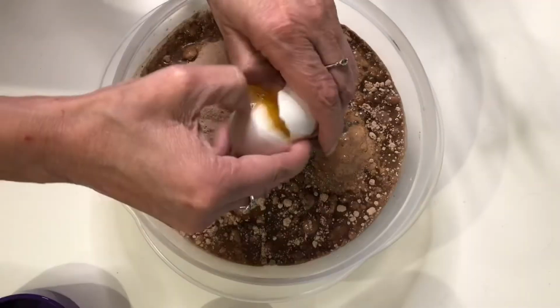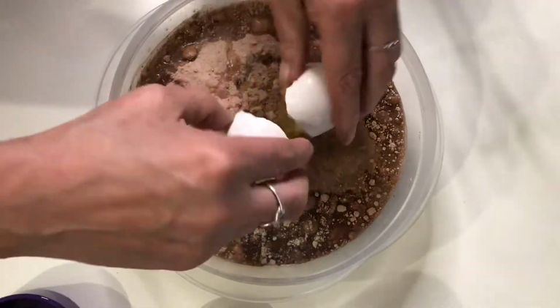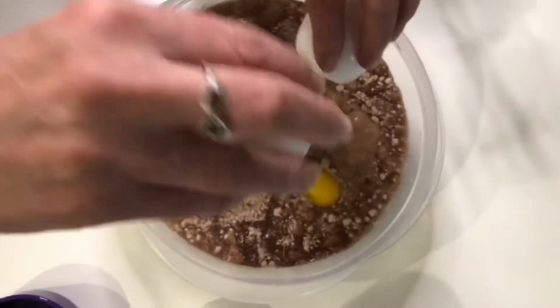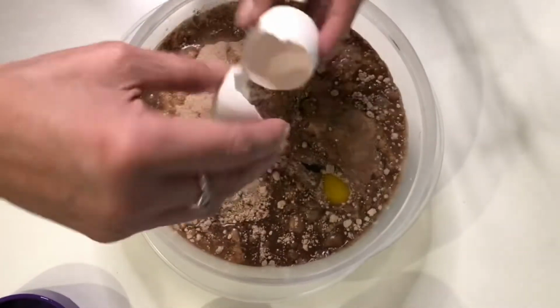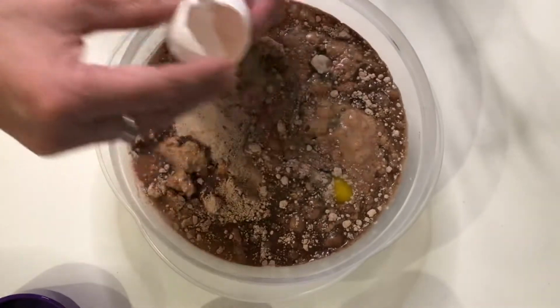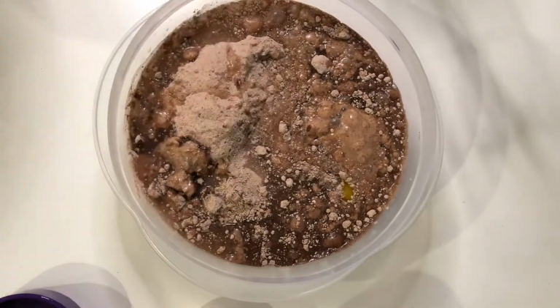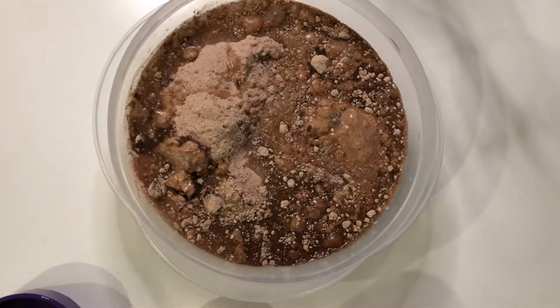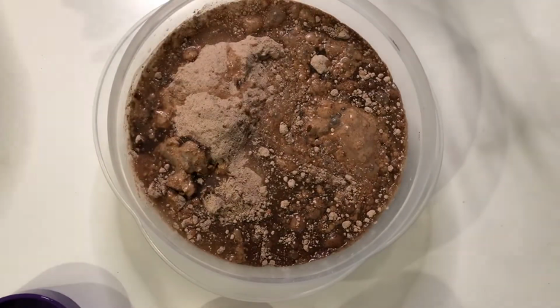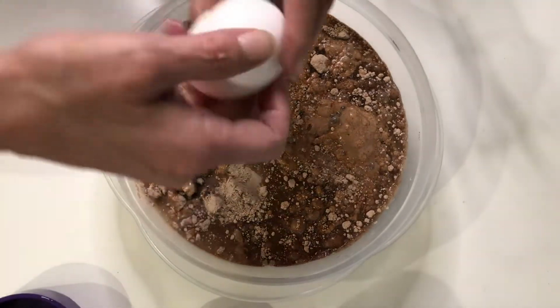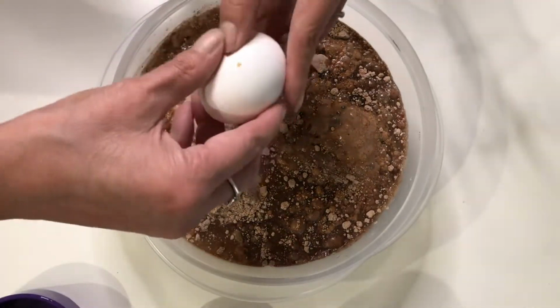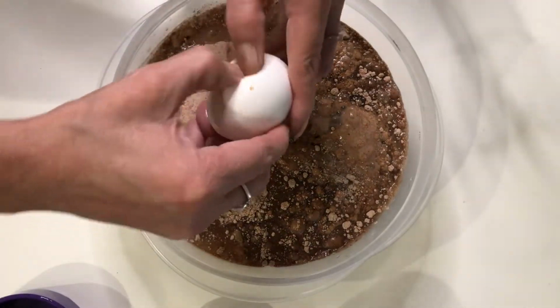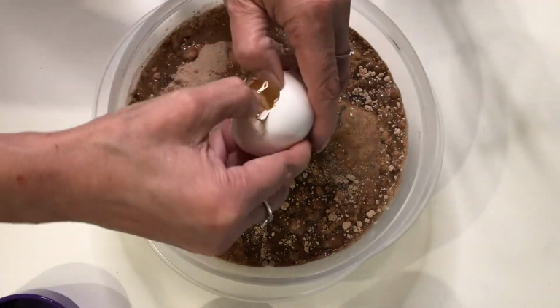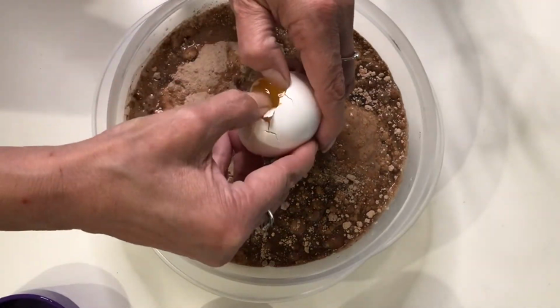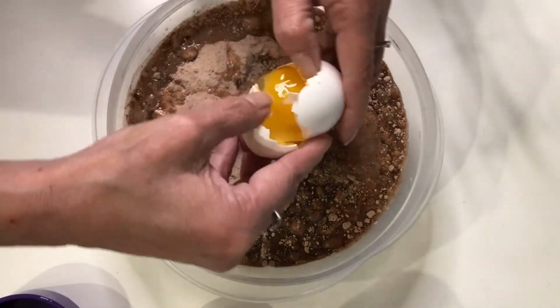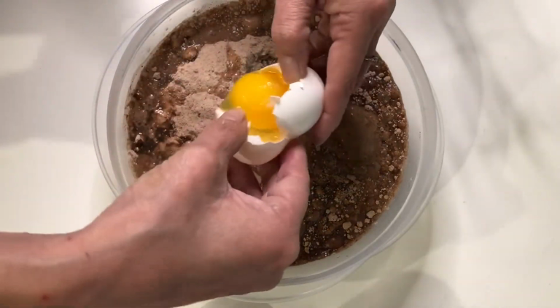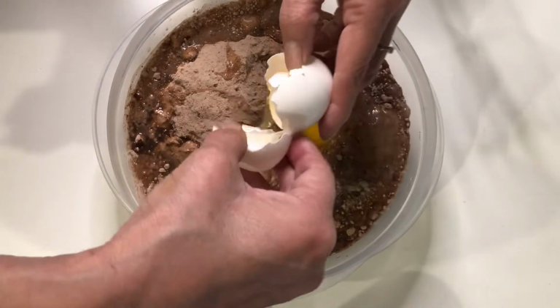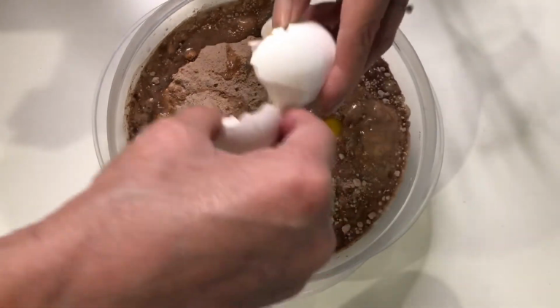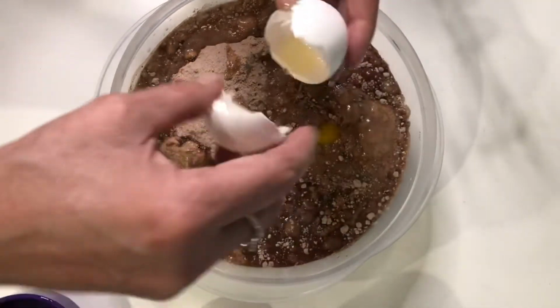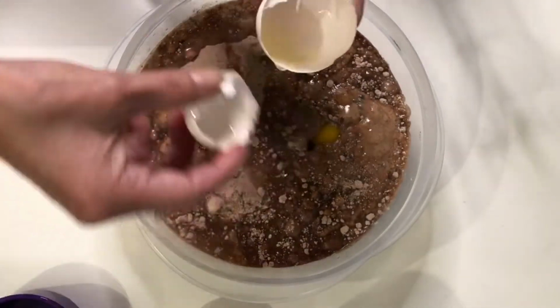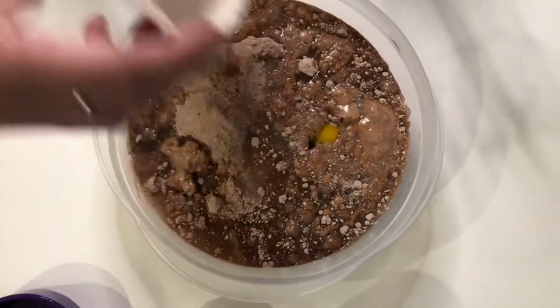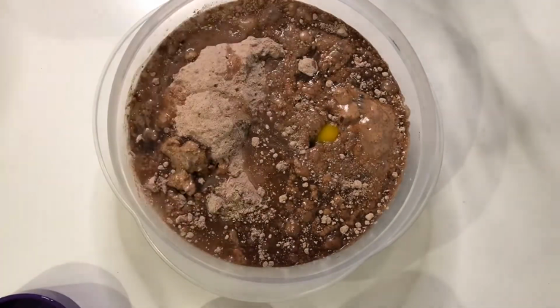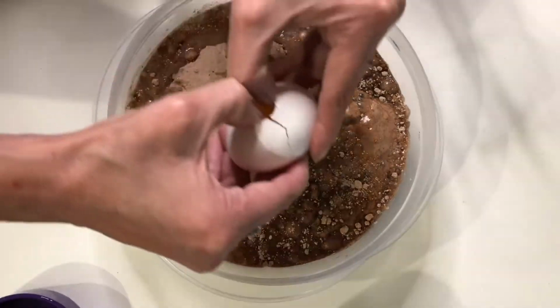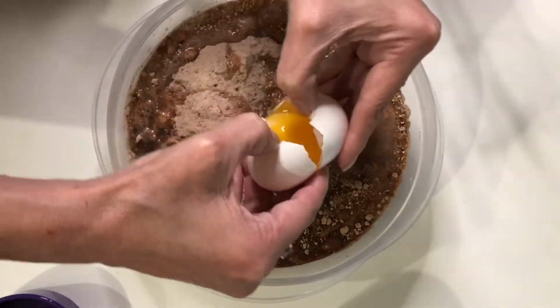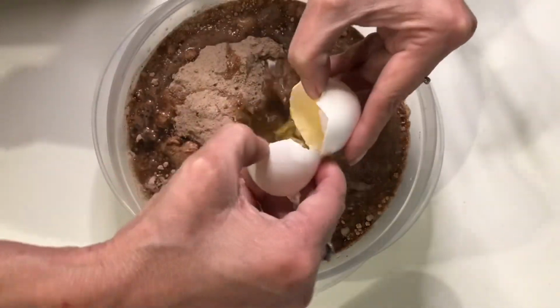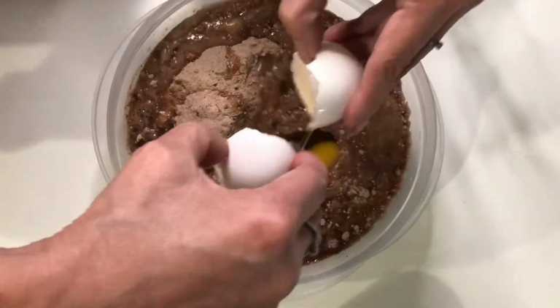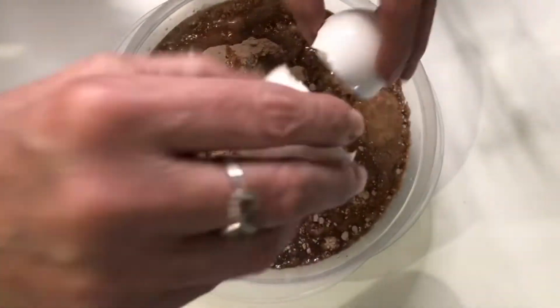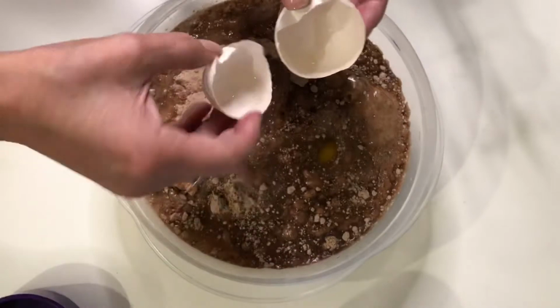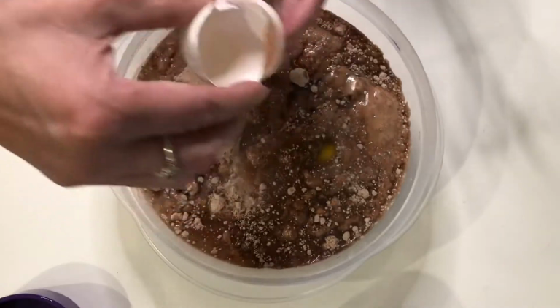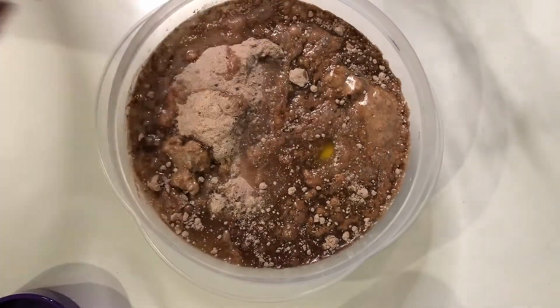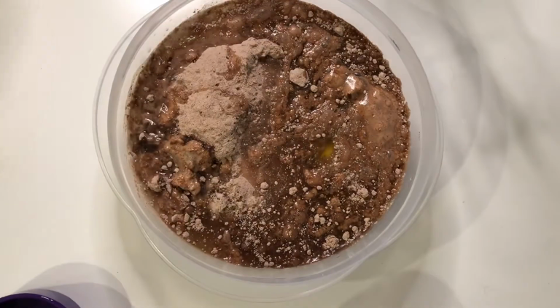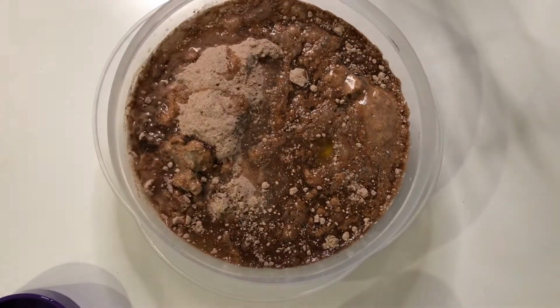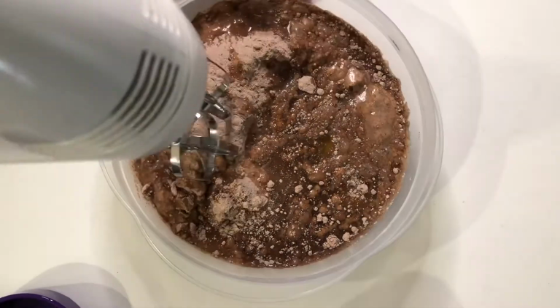Today is my daughter's 29th birthday and I was a little bit shocked when she said she wanted a black forest cake. I didn't even know that she knew what that was because I've never made one before. I thought this is a recipe I'm pretty sure I can do in my air fryer, so I'm going to give it a try.